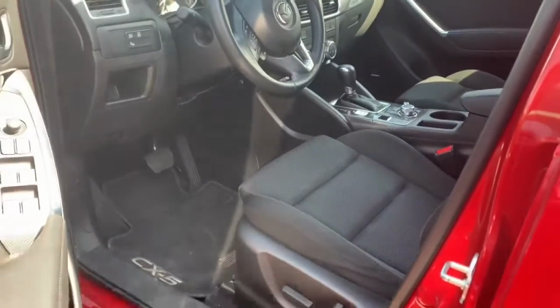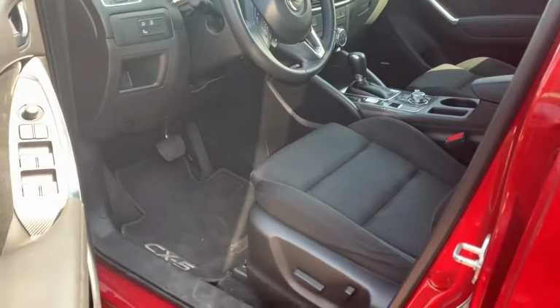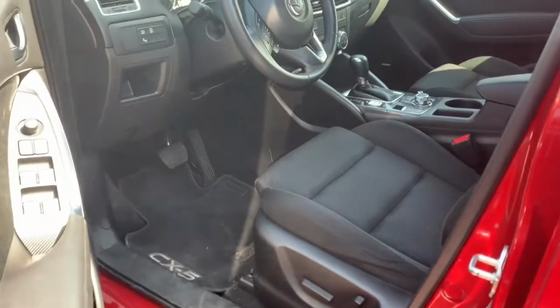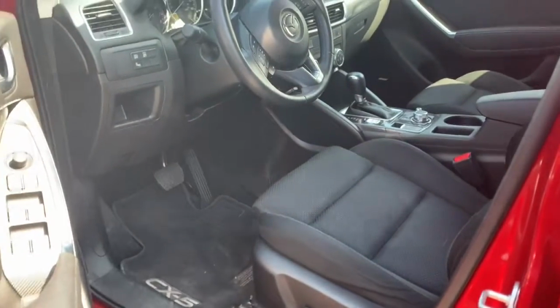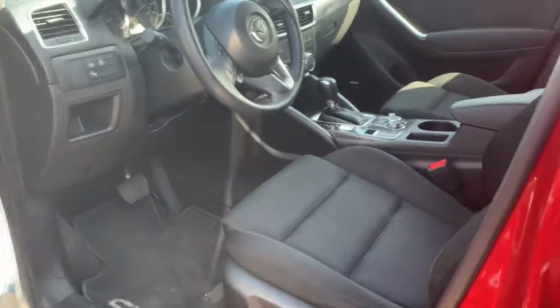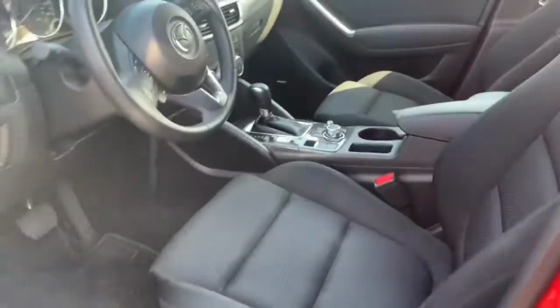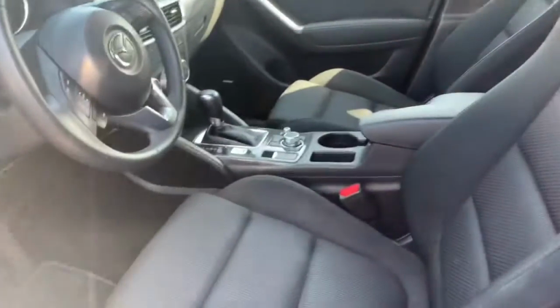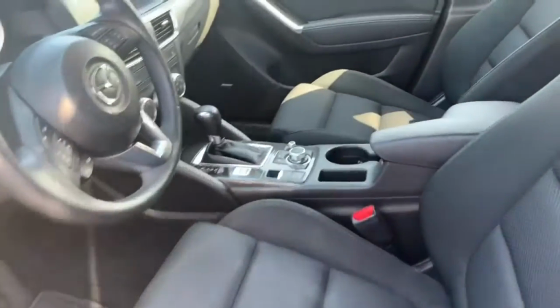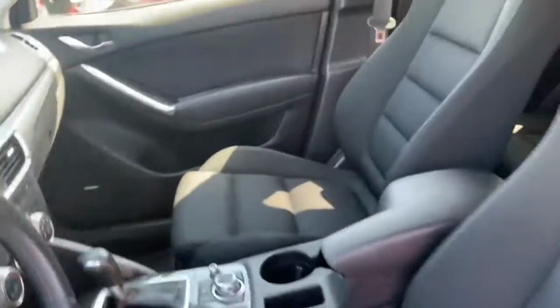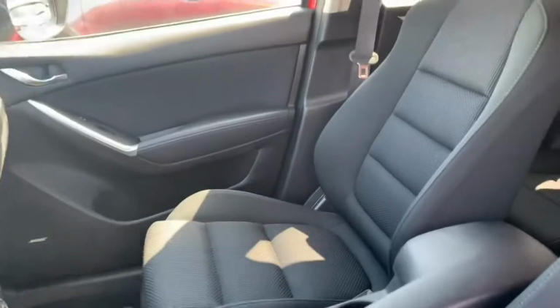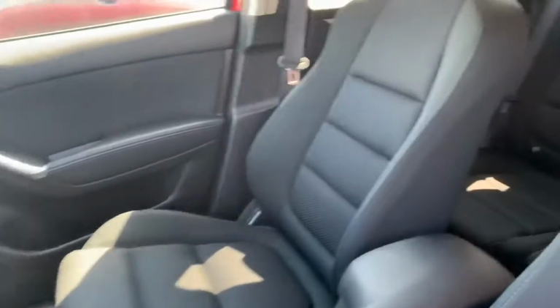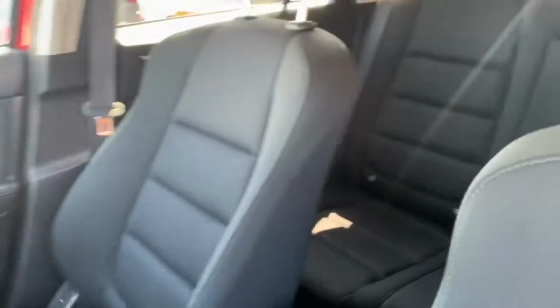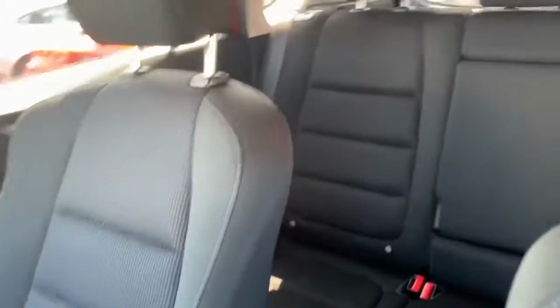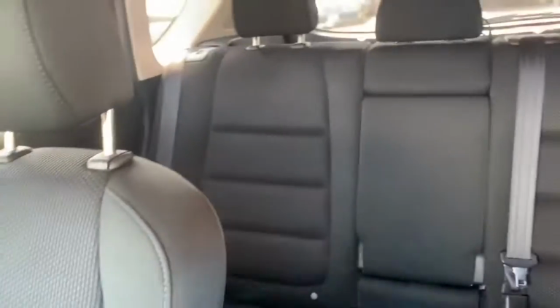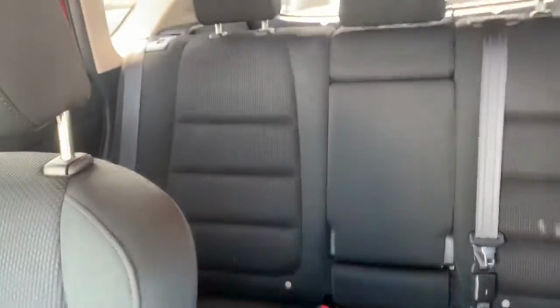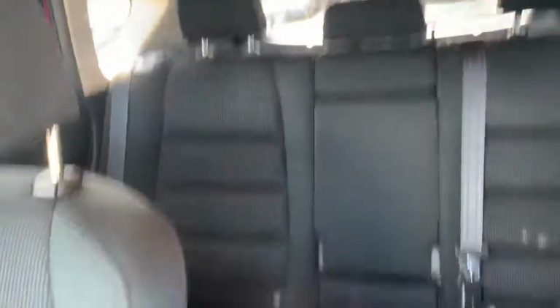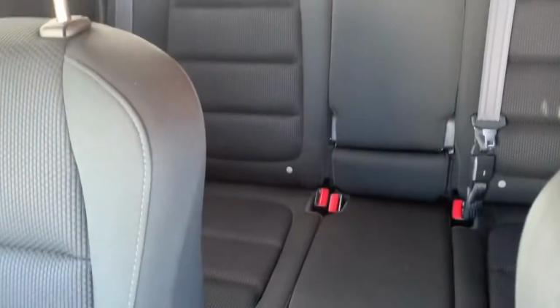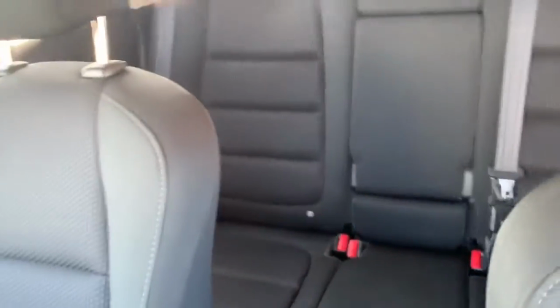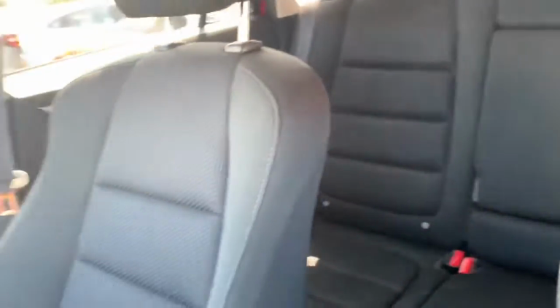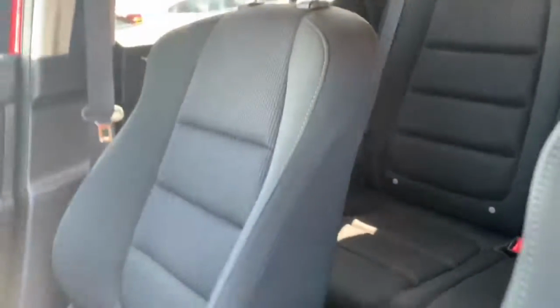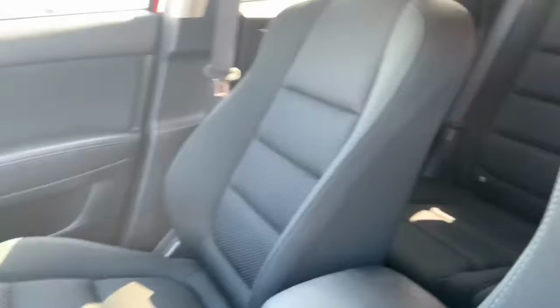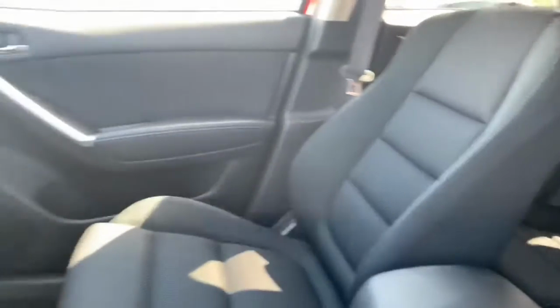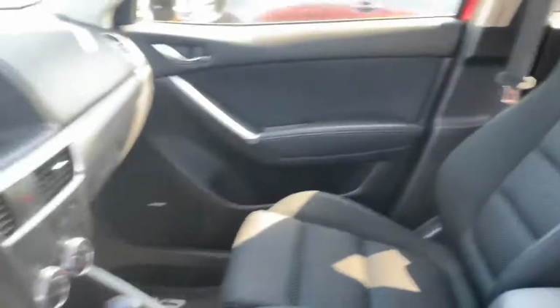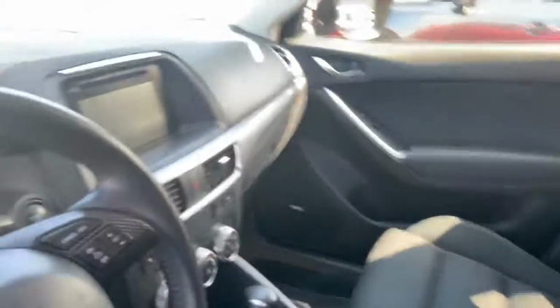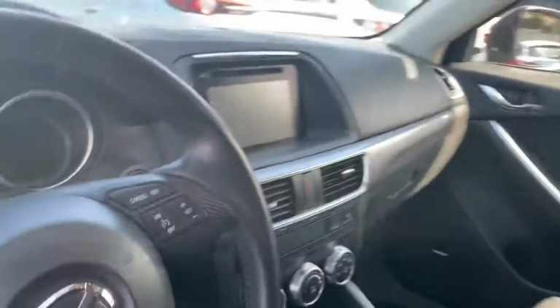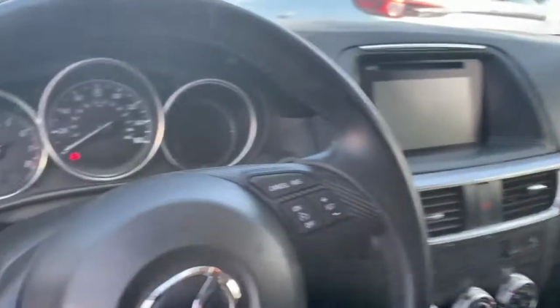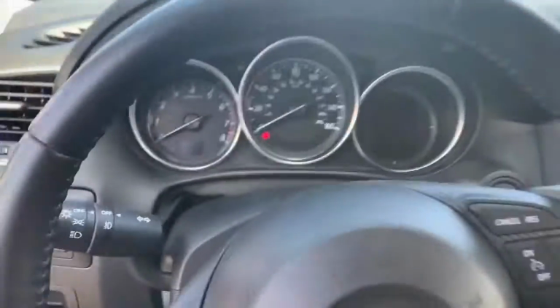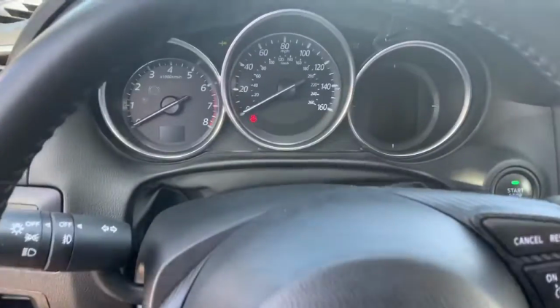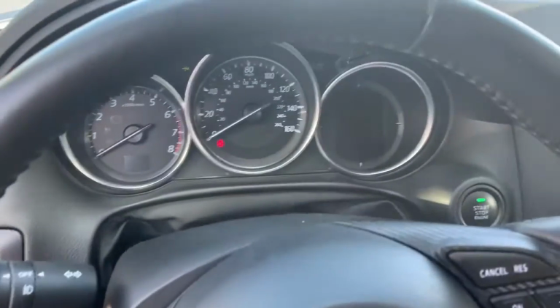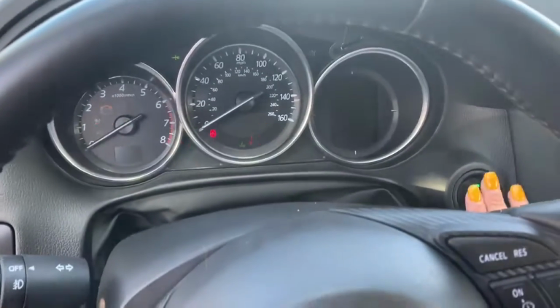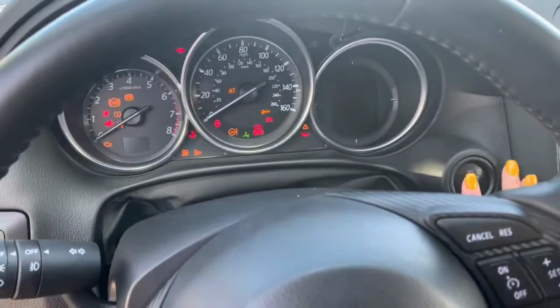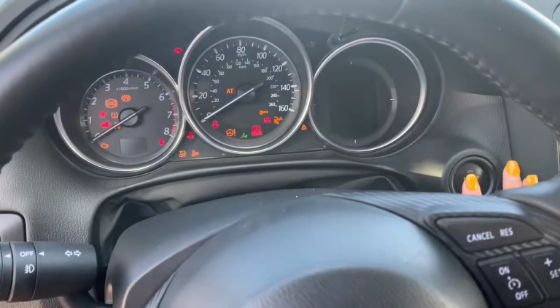The Touring comes with the power cloth bucket seats. This is actually in really good condition — looks like nobody's ever sat in the back. Let's go and take a look at the exceptionally low mileage that this vehicle currently holds.